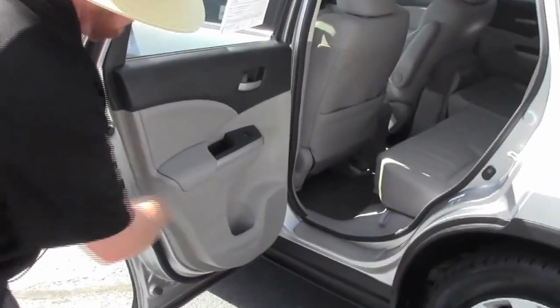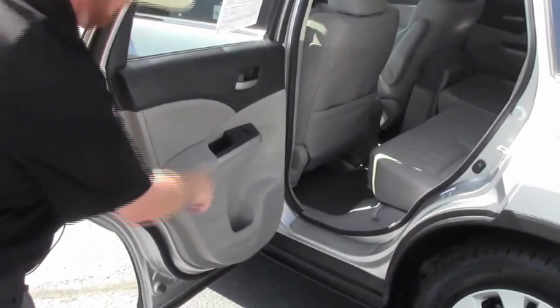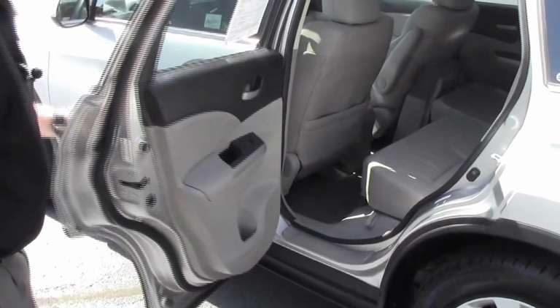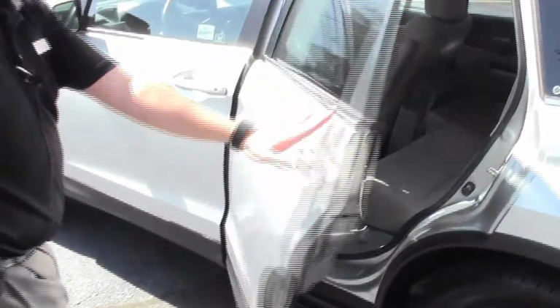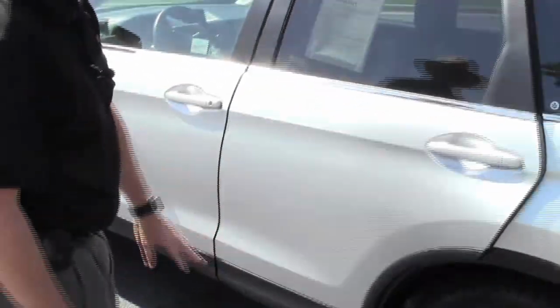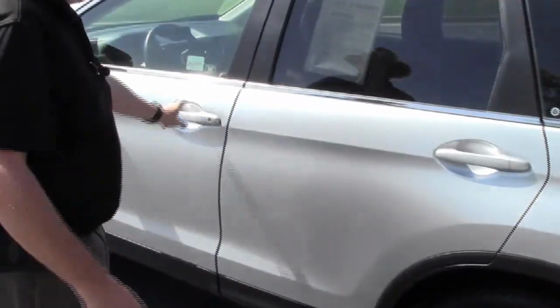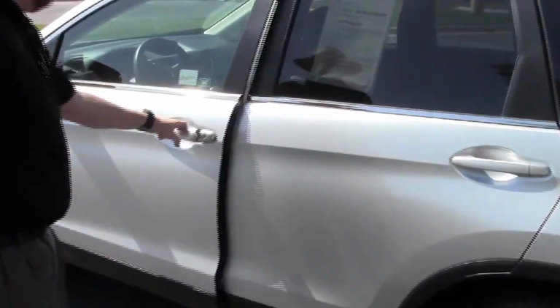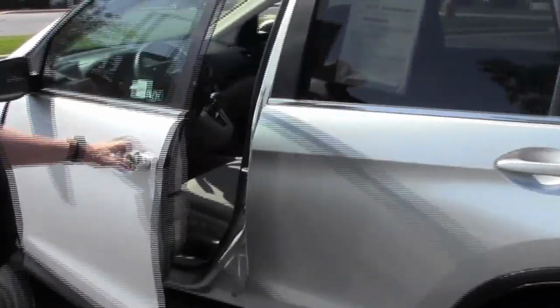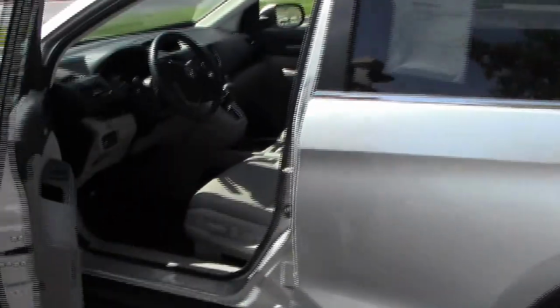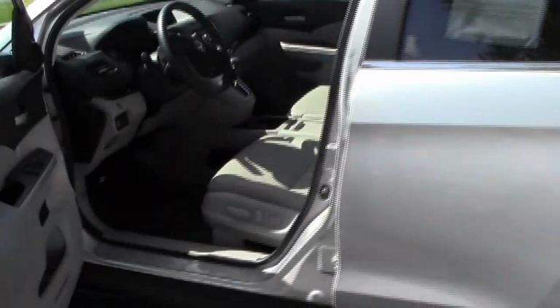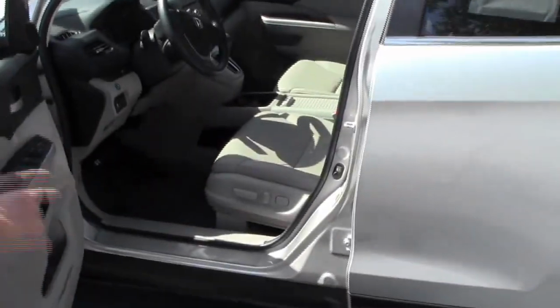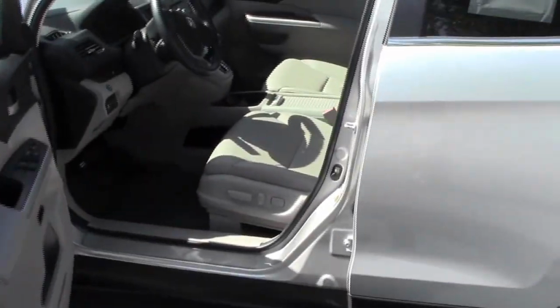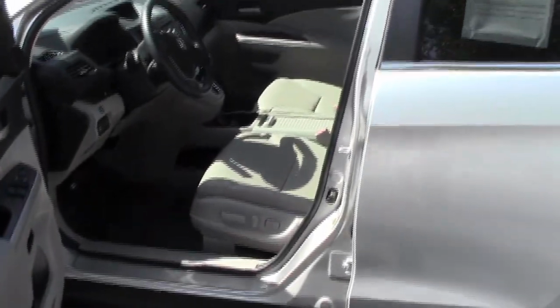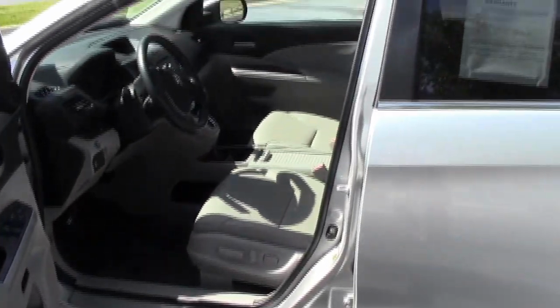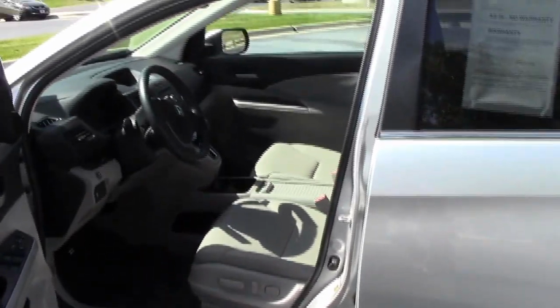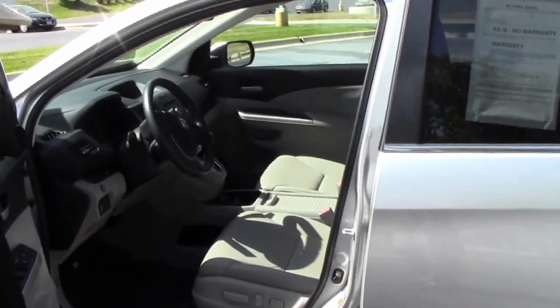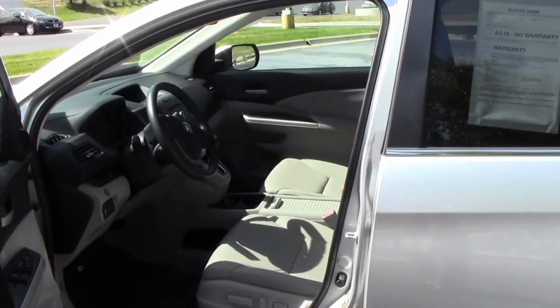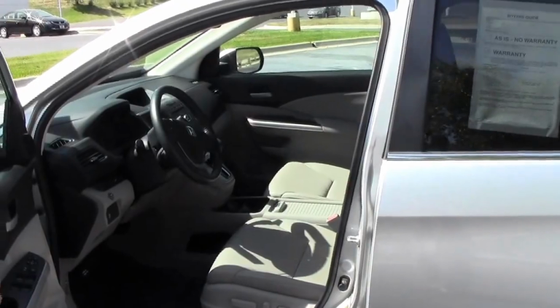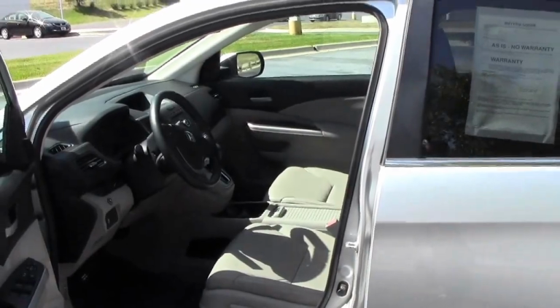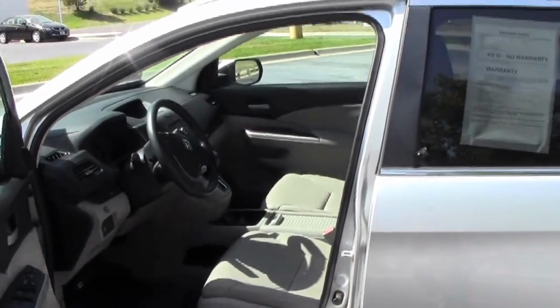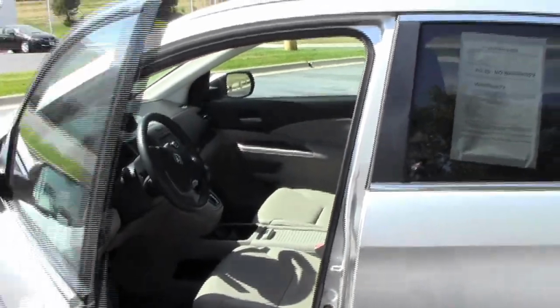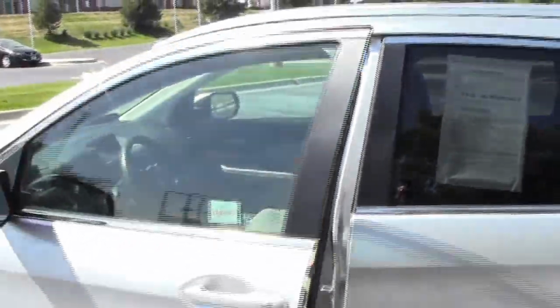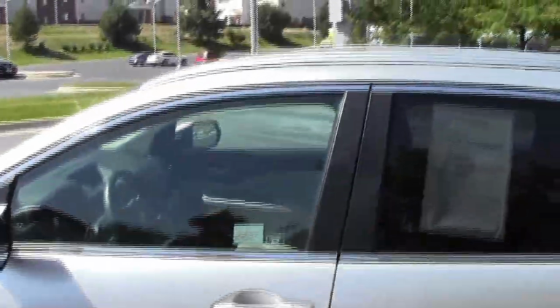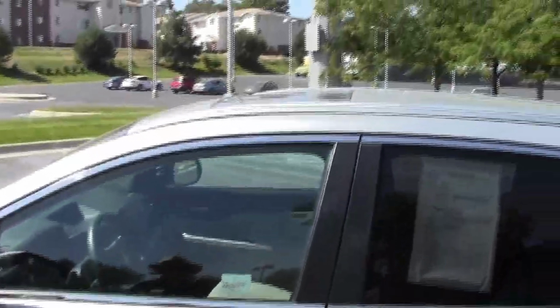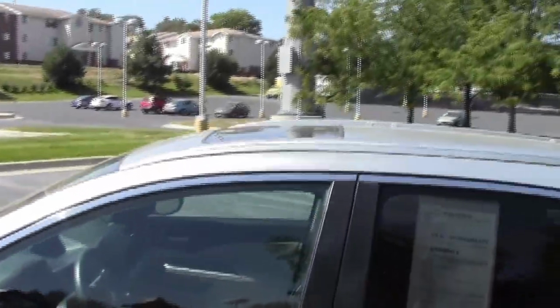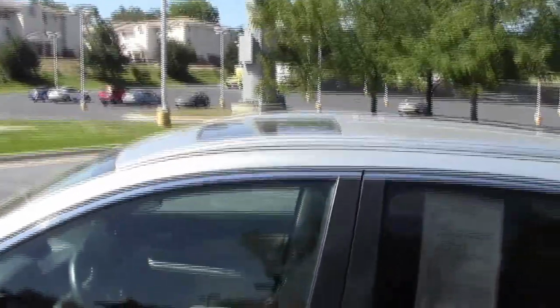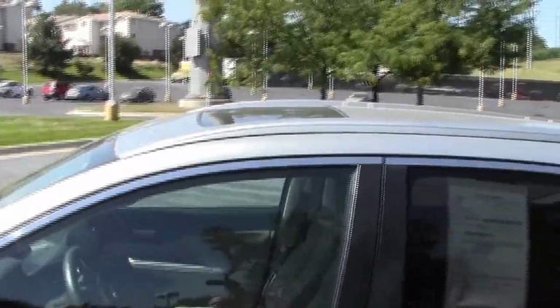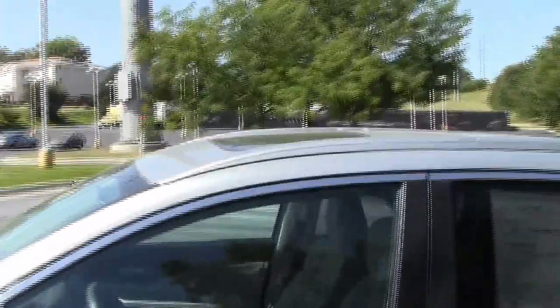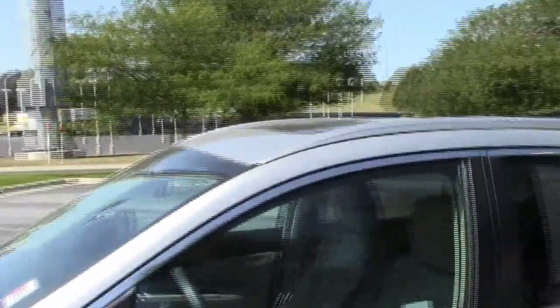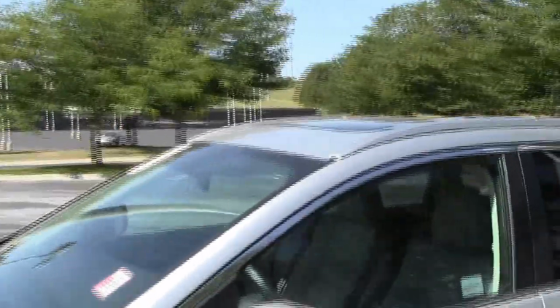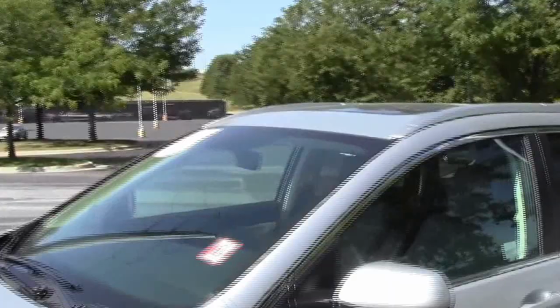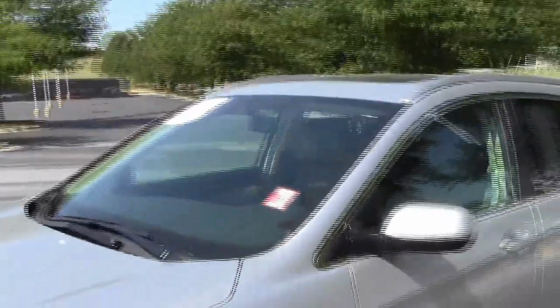Cup holders in the door, eight-way power driver seat with adjustable lumbar, power windows, power locks, and power mirrors. Ask to see the free Carfax and mechanical inspection sheet.